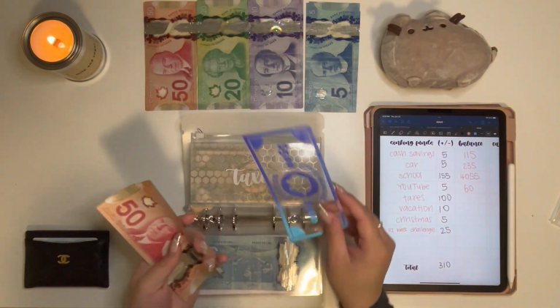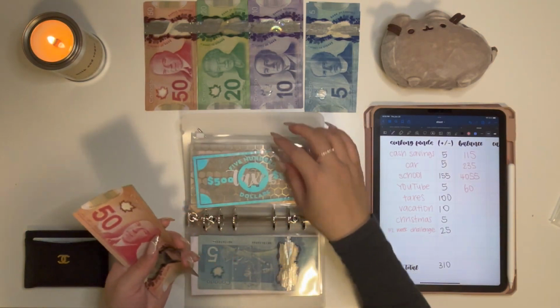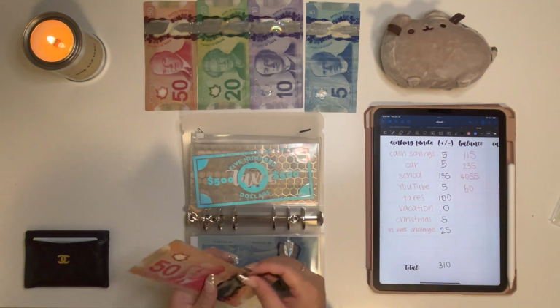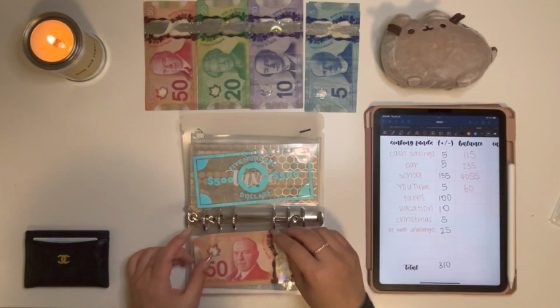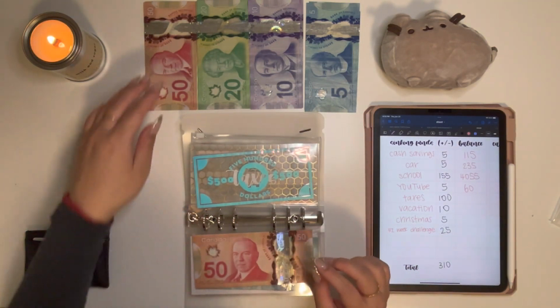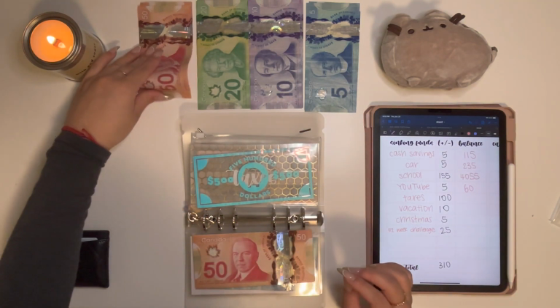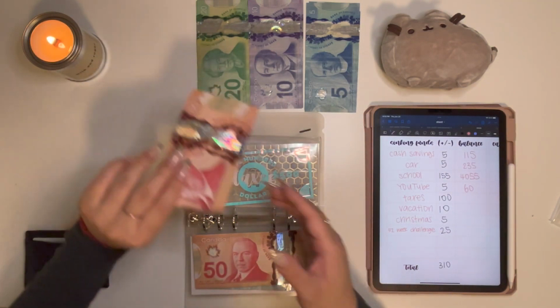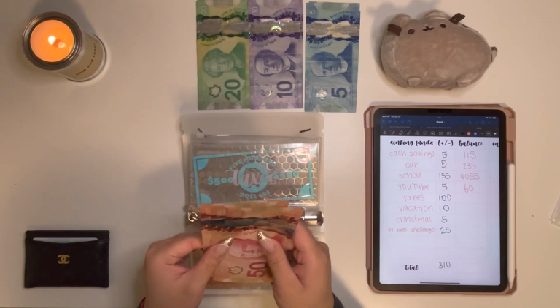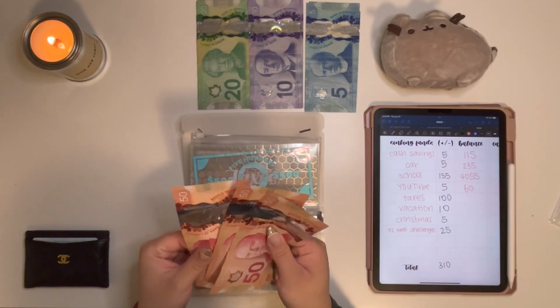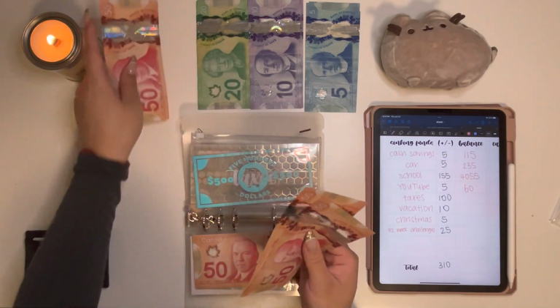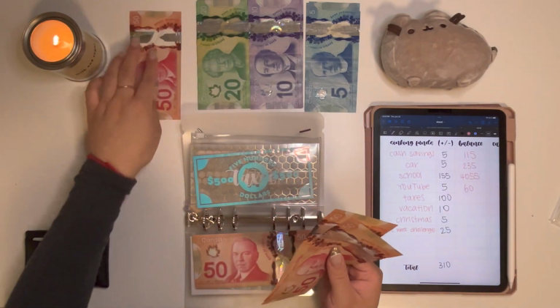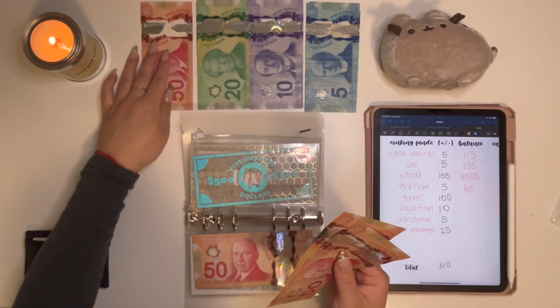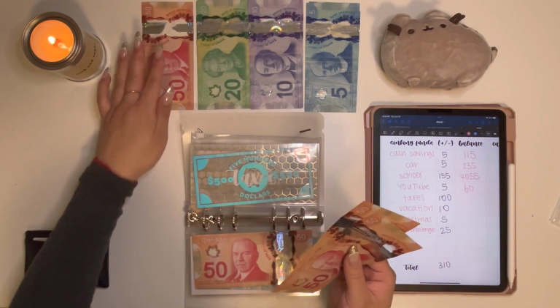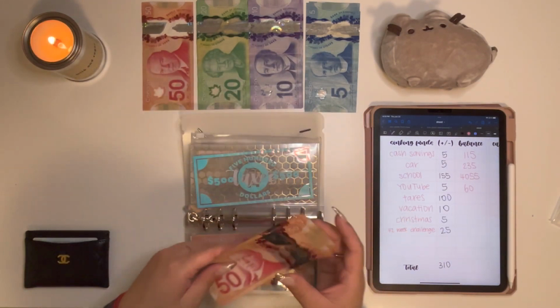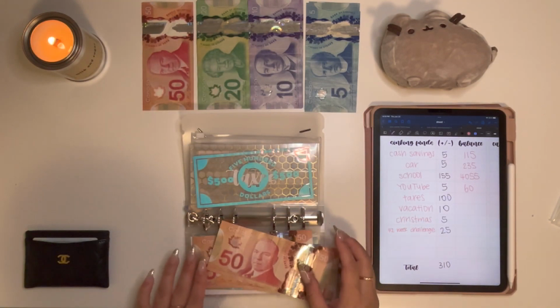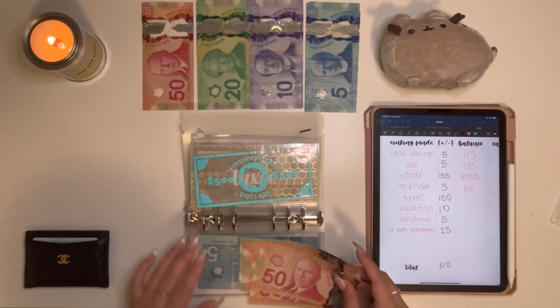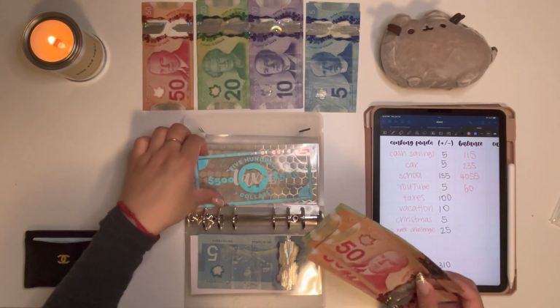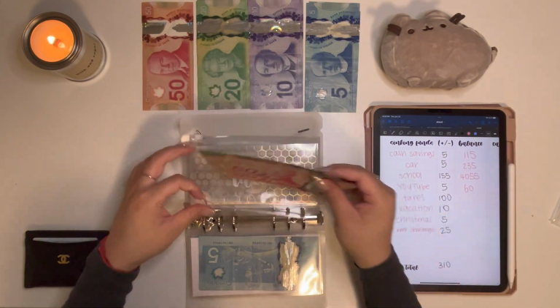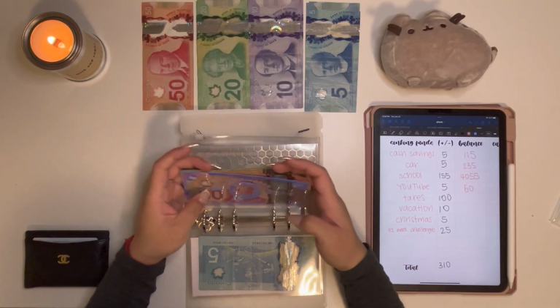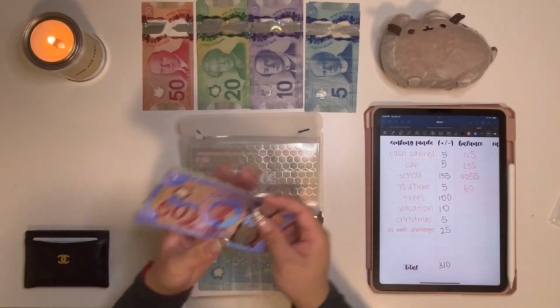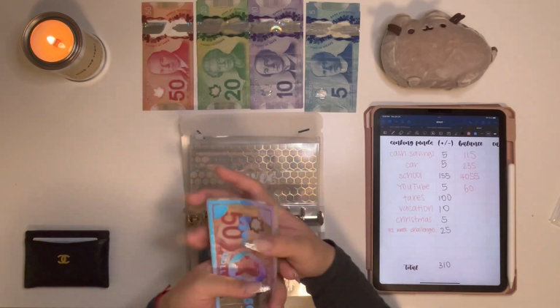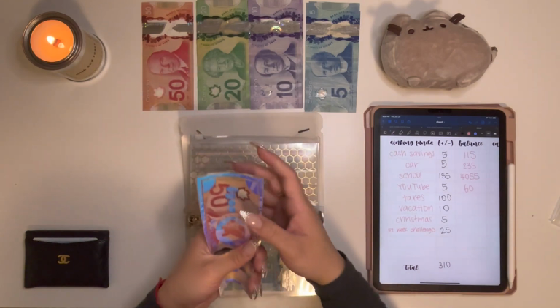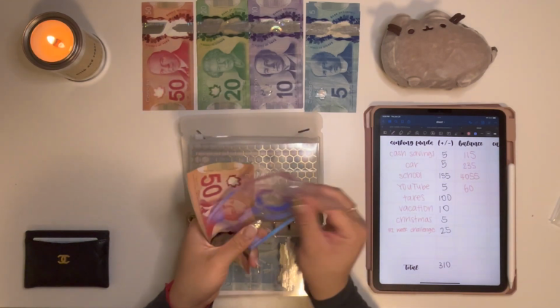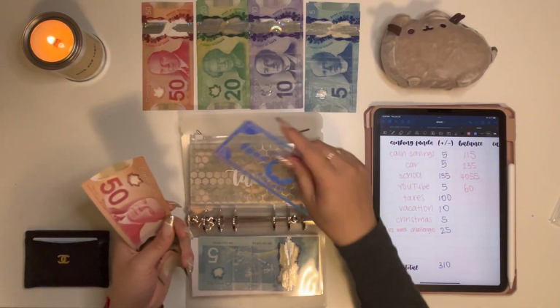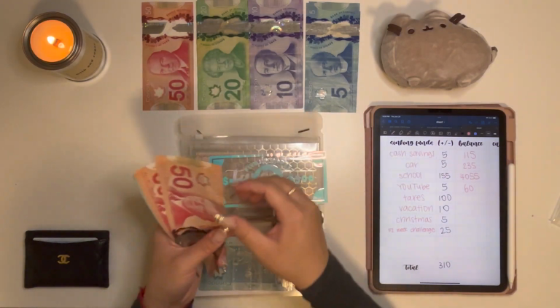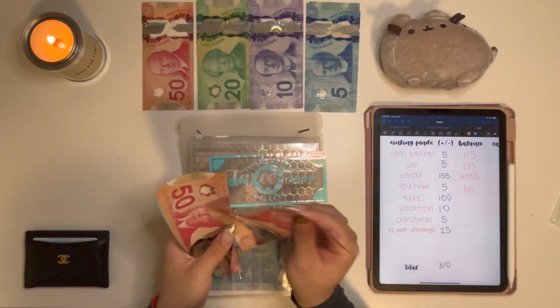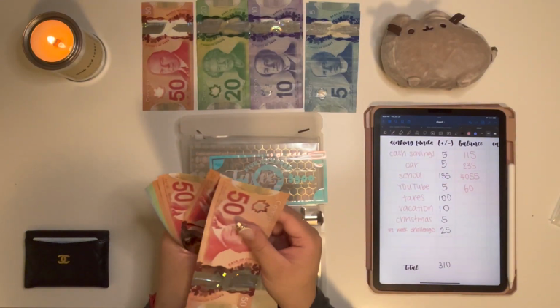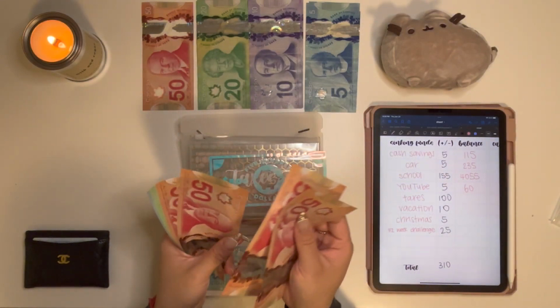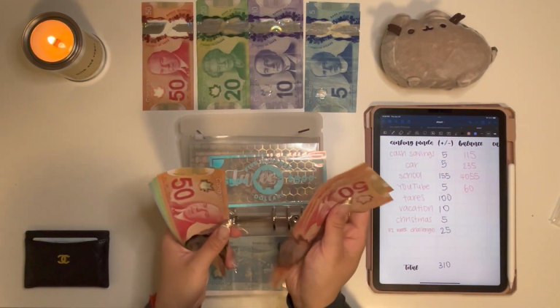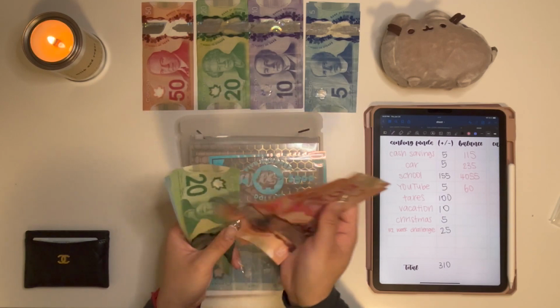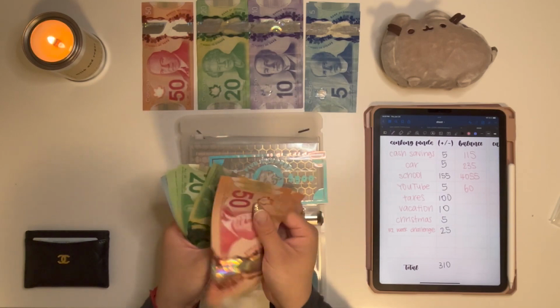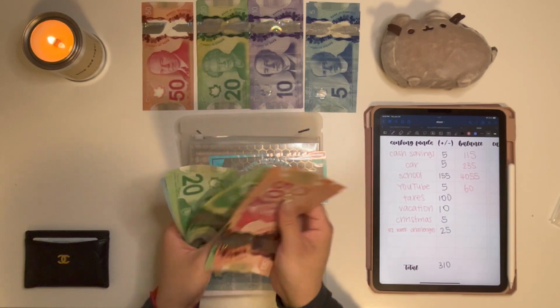Next is Taxes, and Taxes is getting $100 — I'll just grab two $50s here. Taxes now has $785.